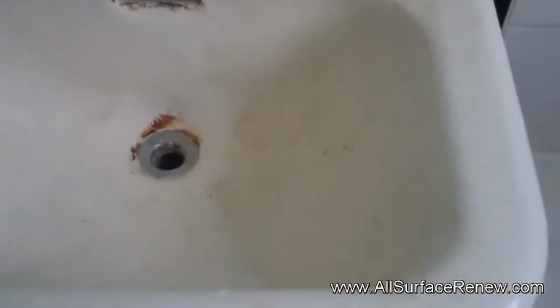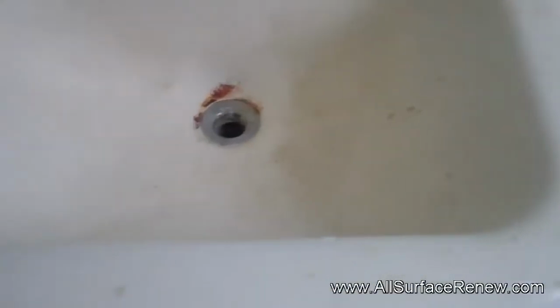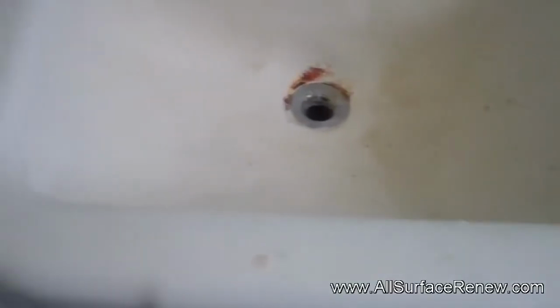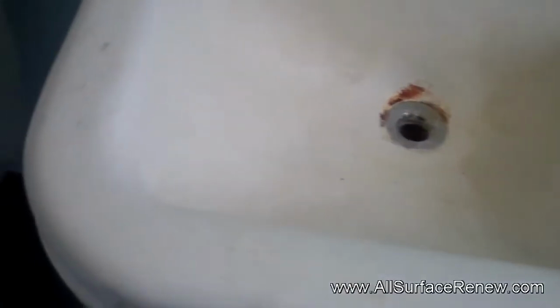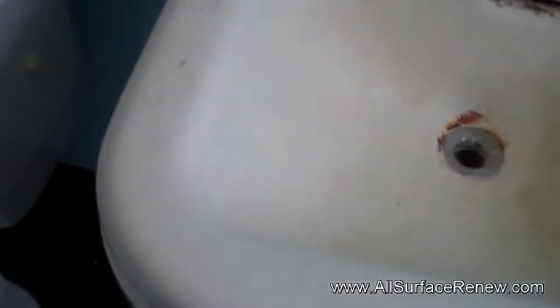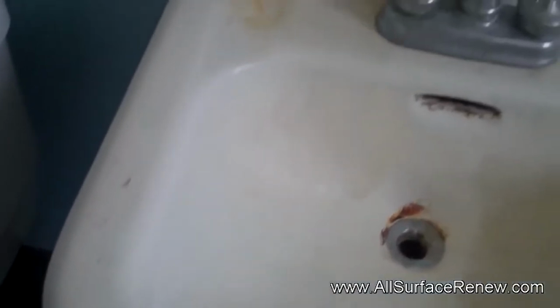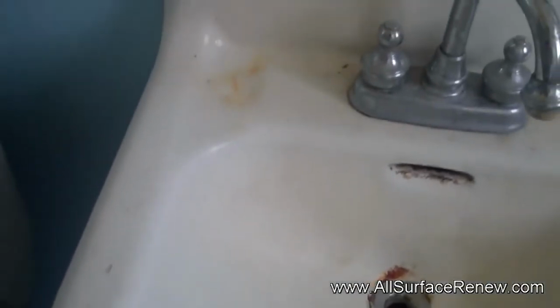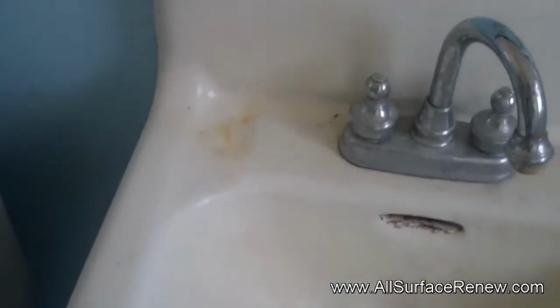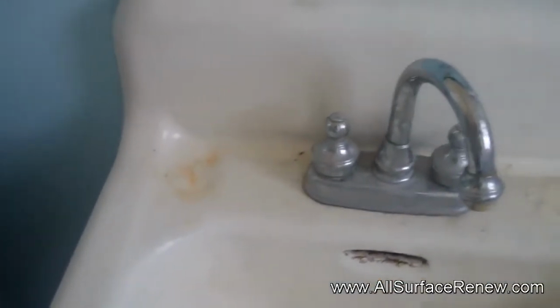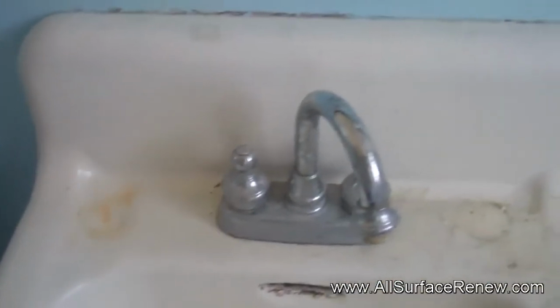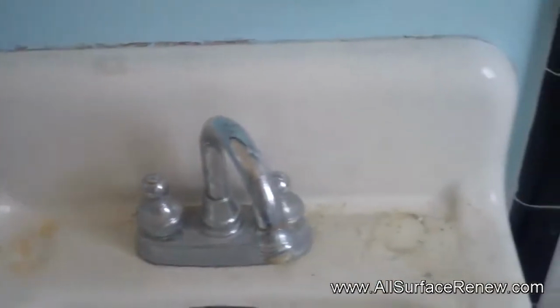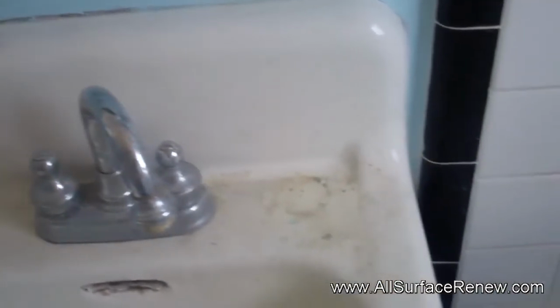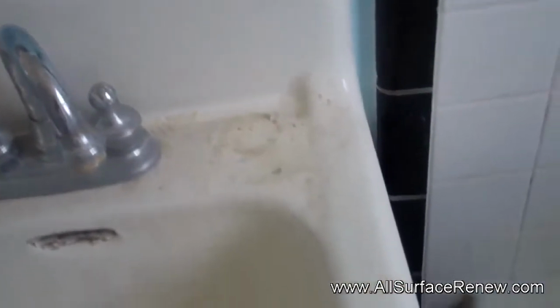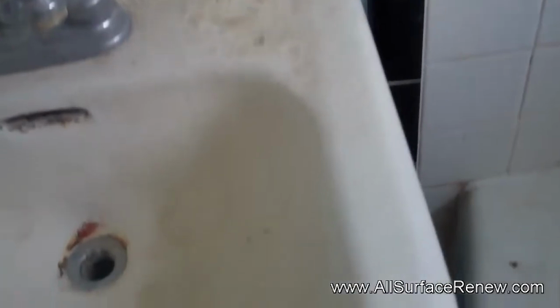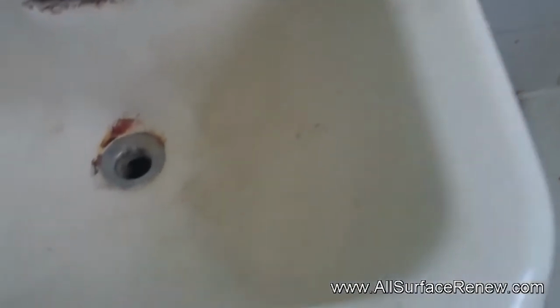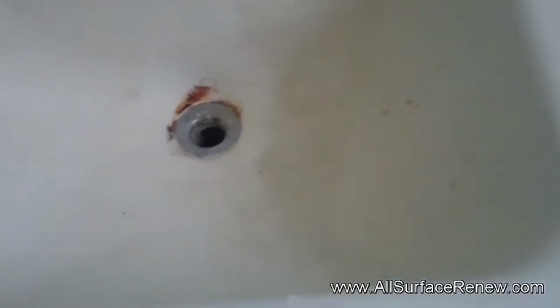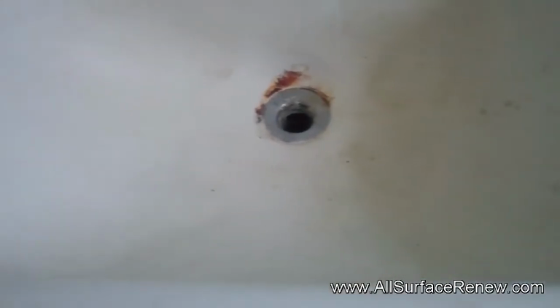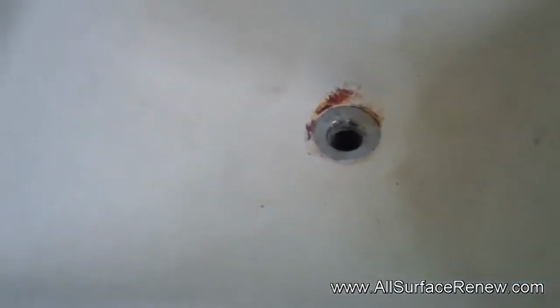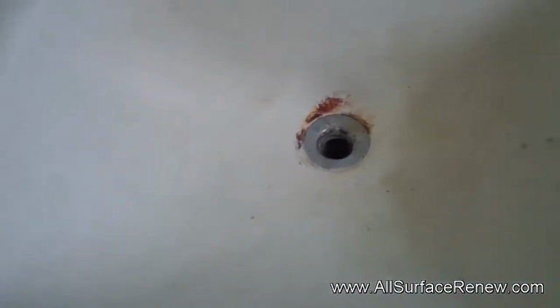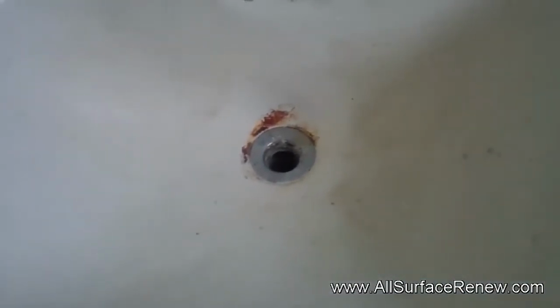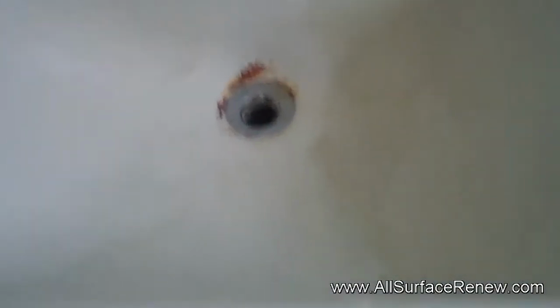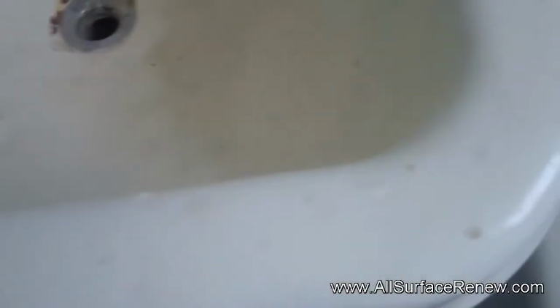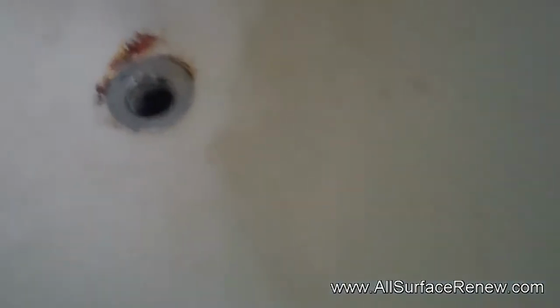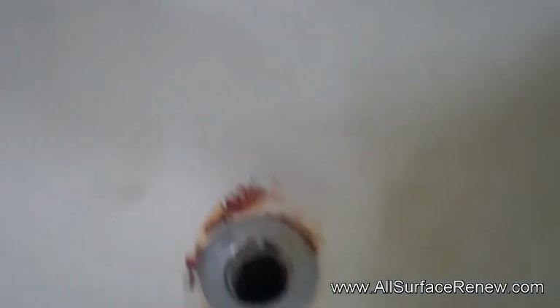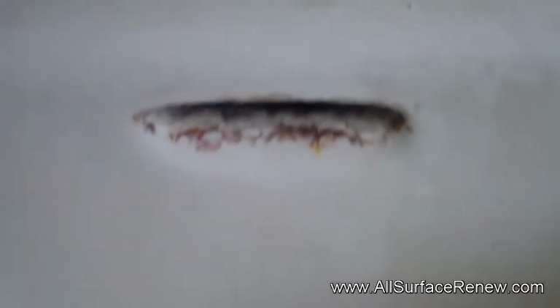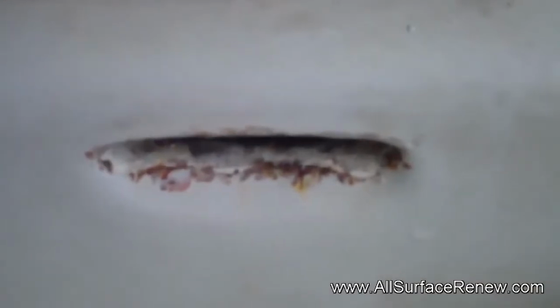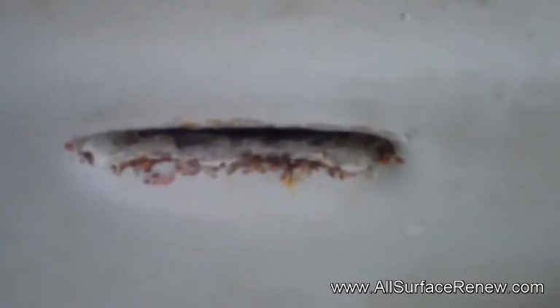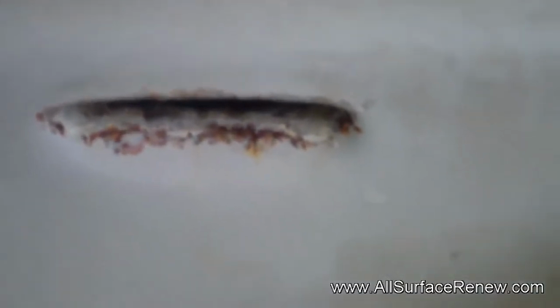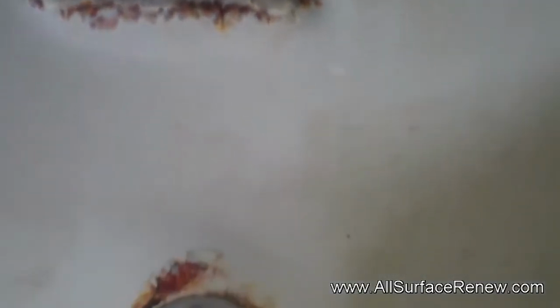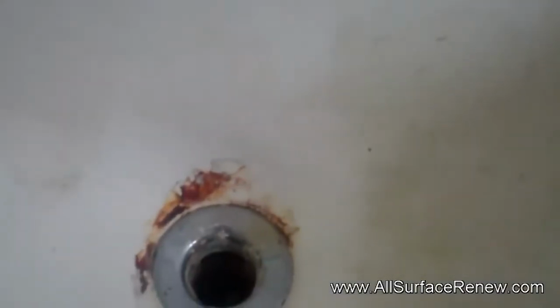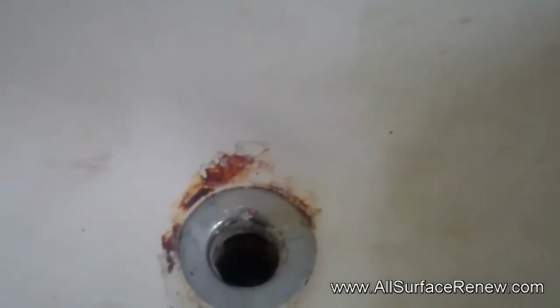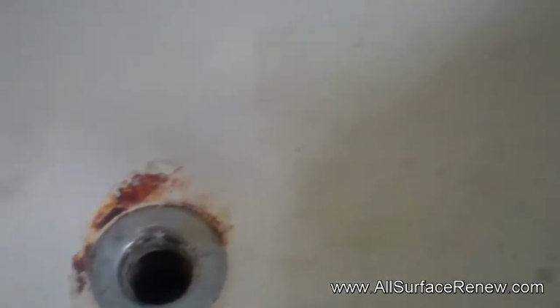They're going to be selling this home and they don't want to change this because it's a nice sink, so we're going to refinish it in white. It's got some heavy damages but there are not that many.